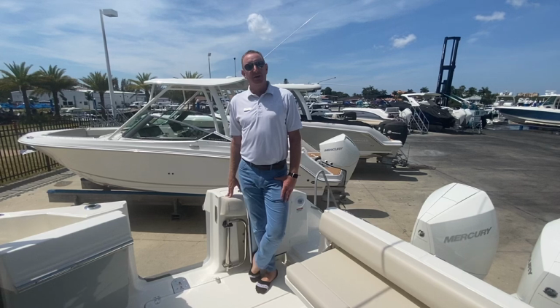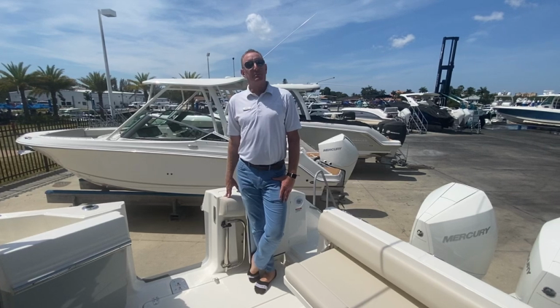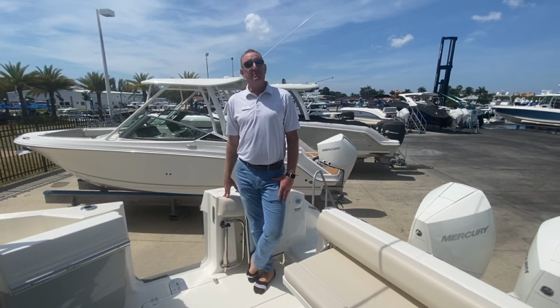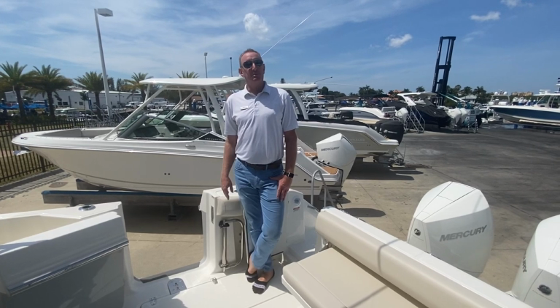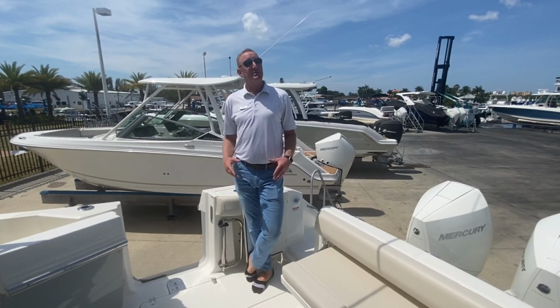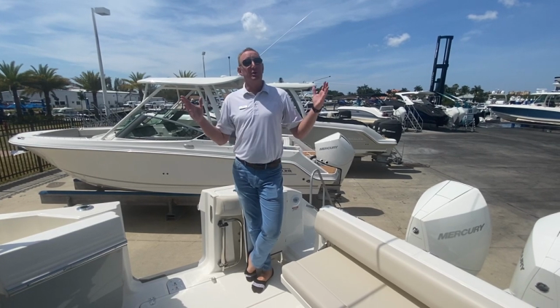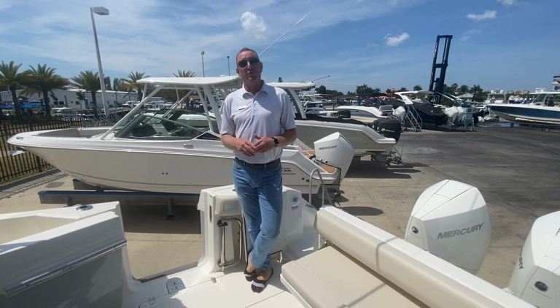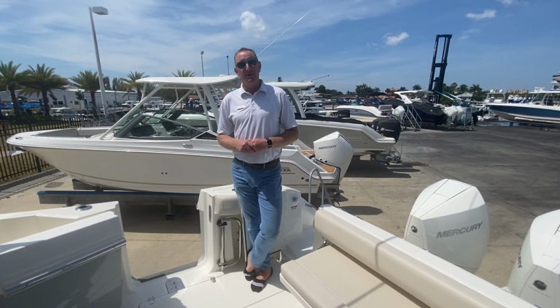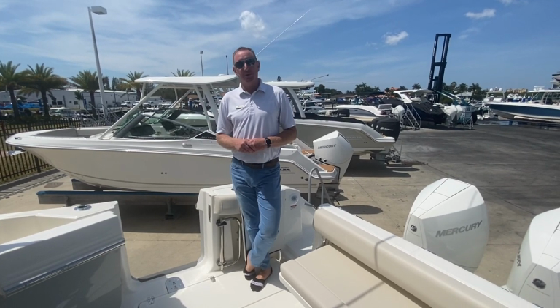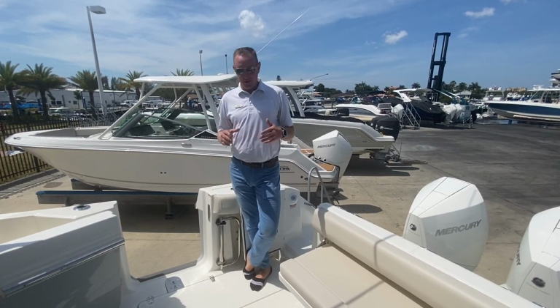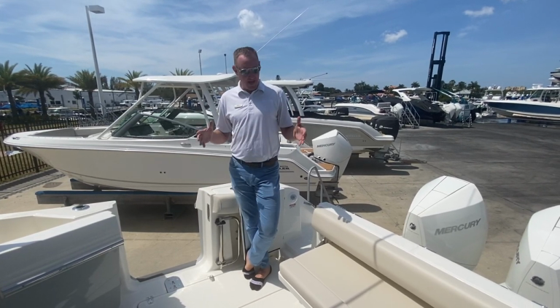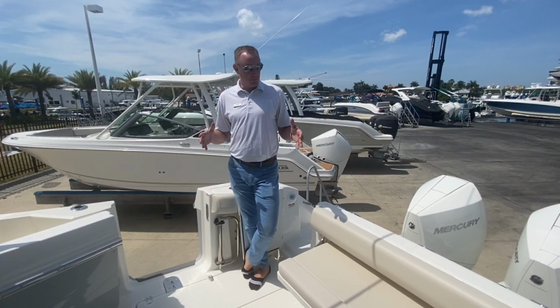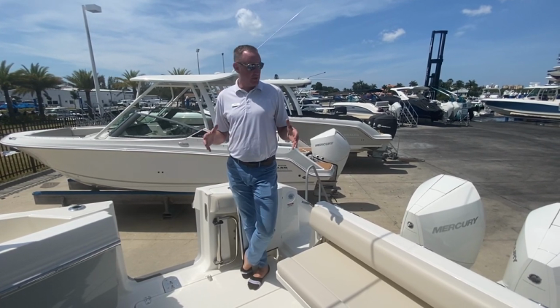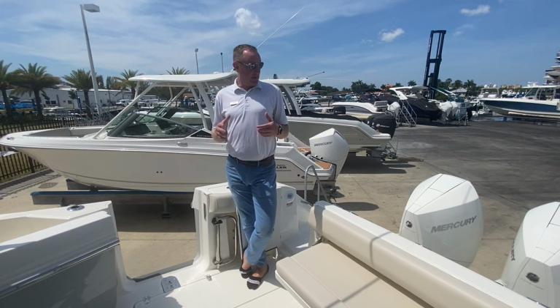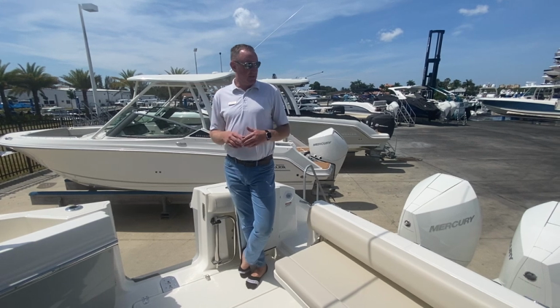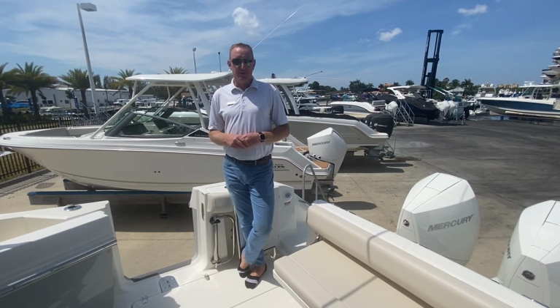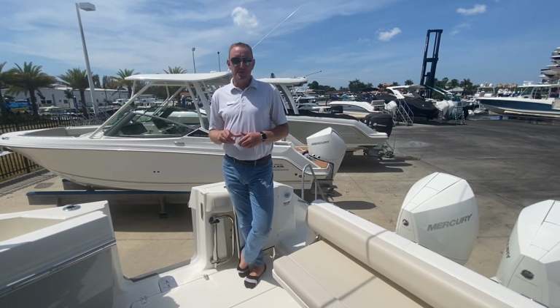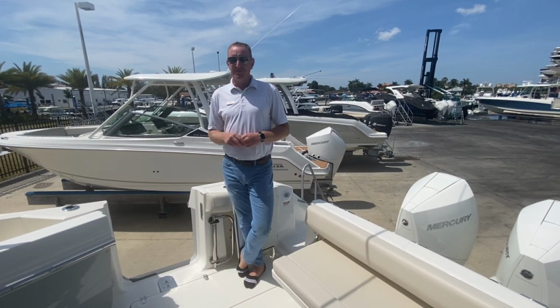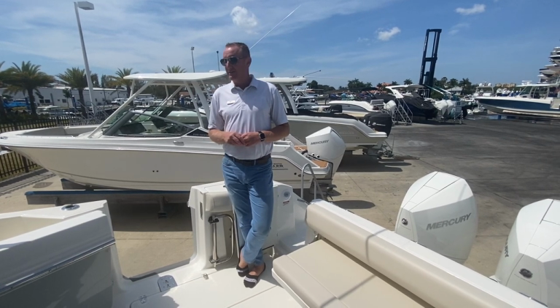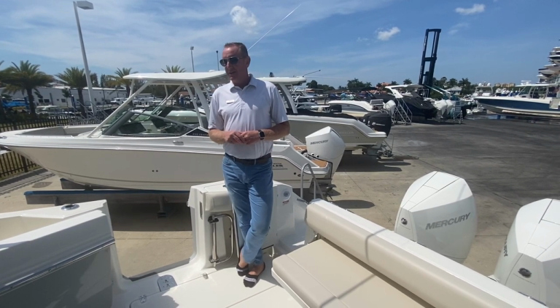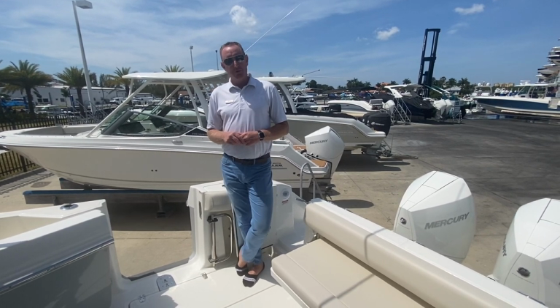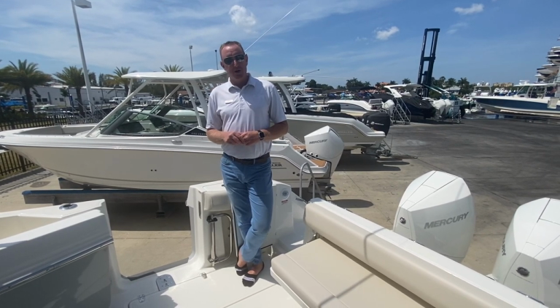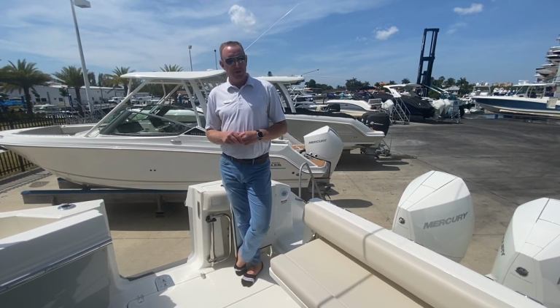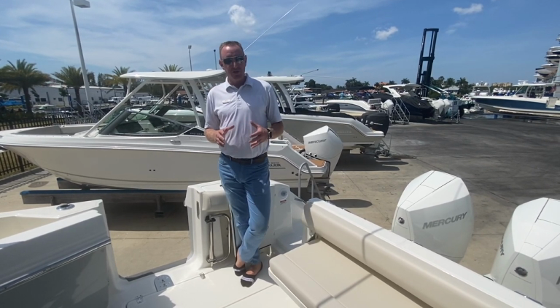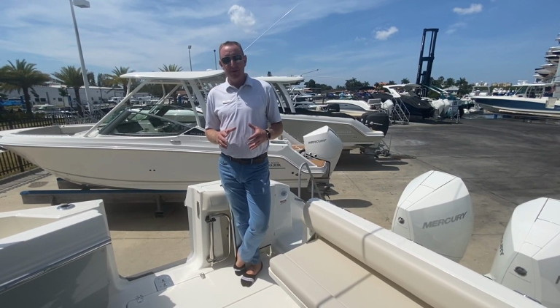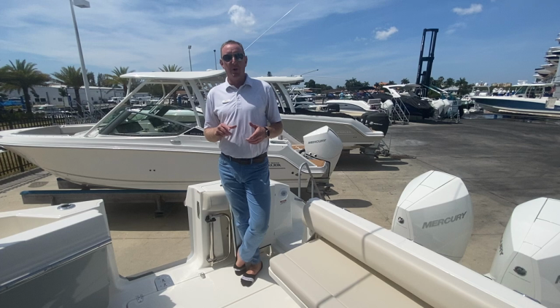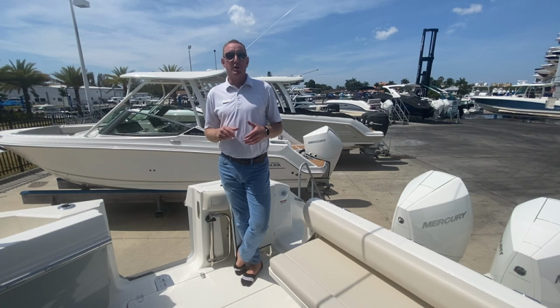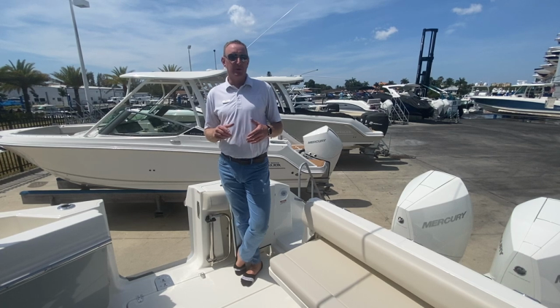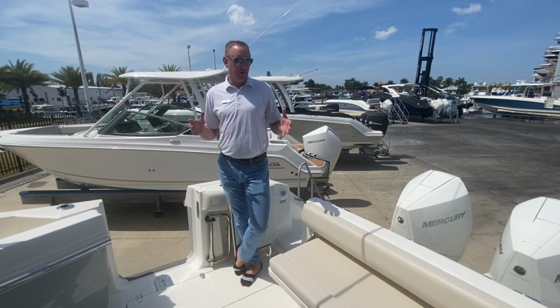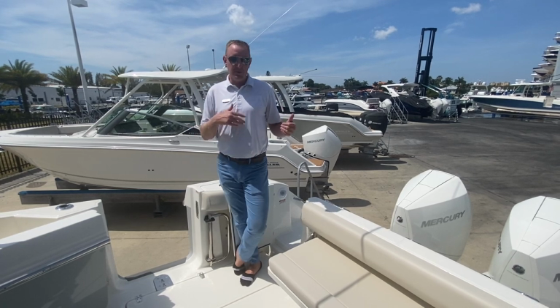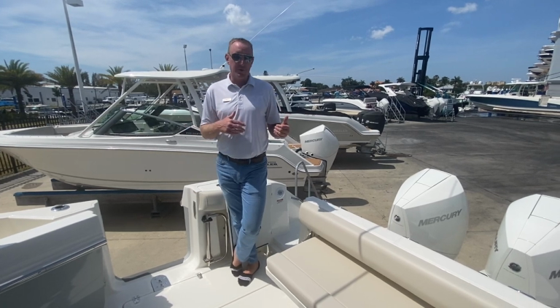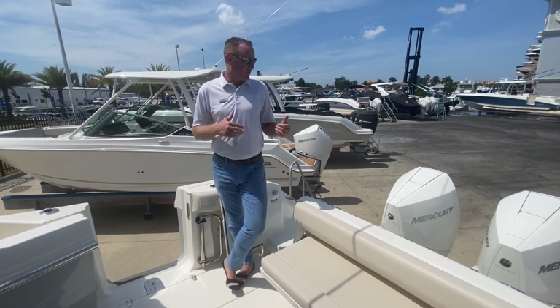Hey there, Brendan Bailey with MarineMax here in beautiful Fort Myers, Florida, and we are standing on board a lucky new owner's 325 Conquest Boston Whaler that just came in. We wanted to walk you through it, so come along for the quick walkthrough.